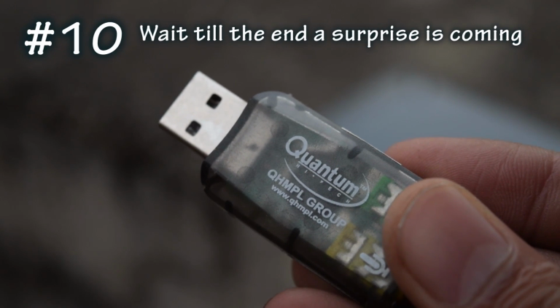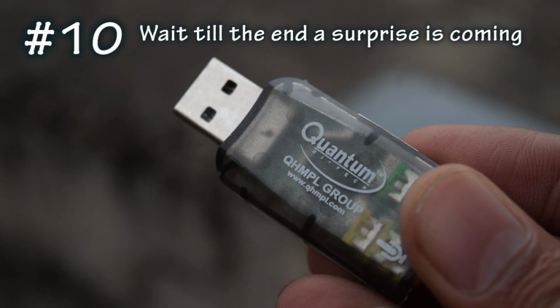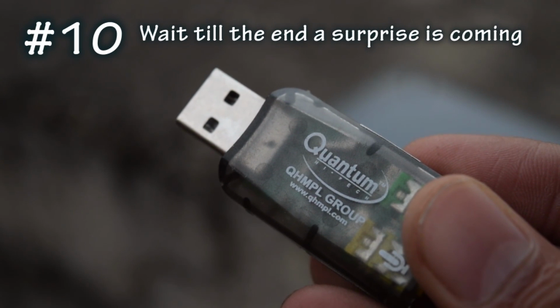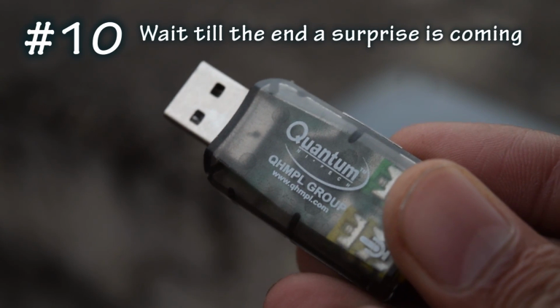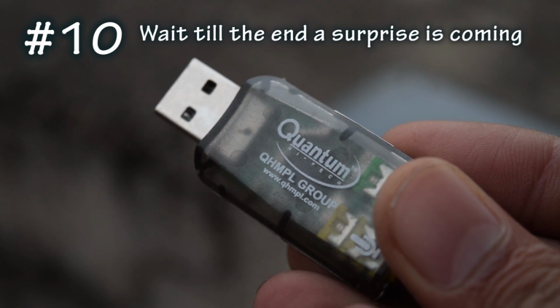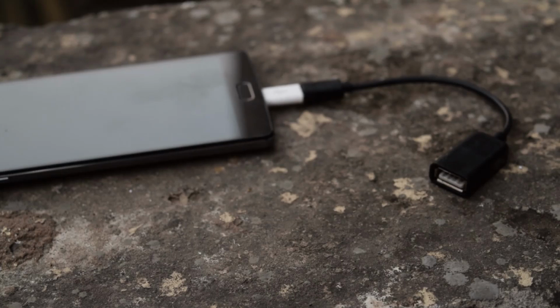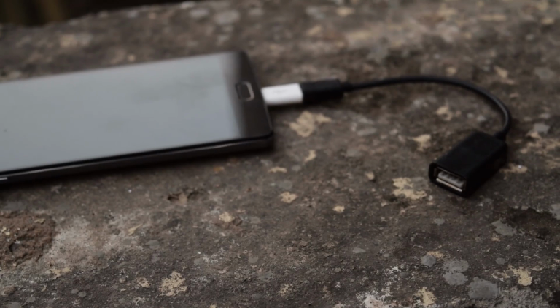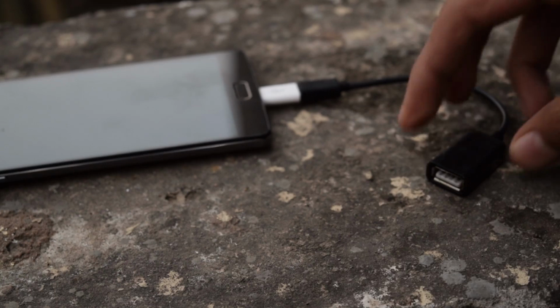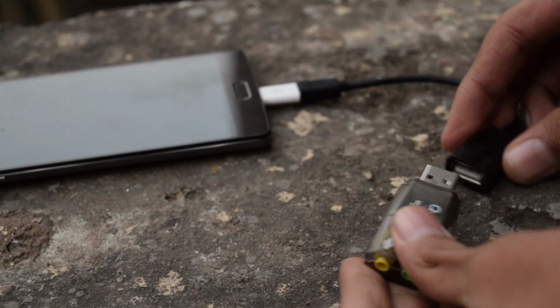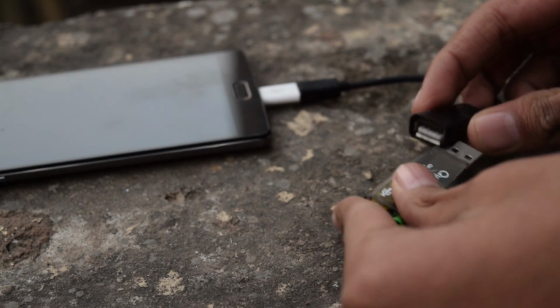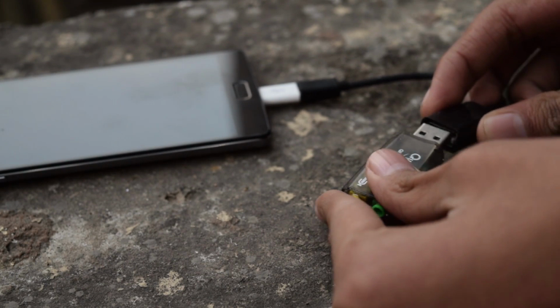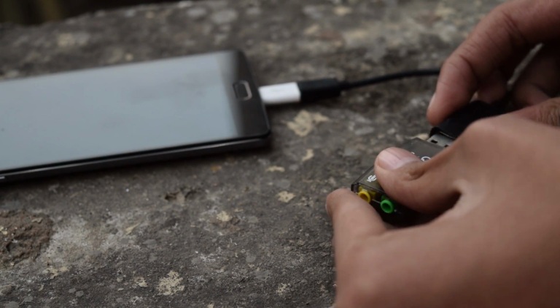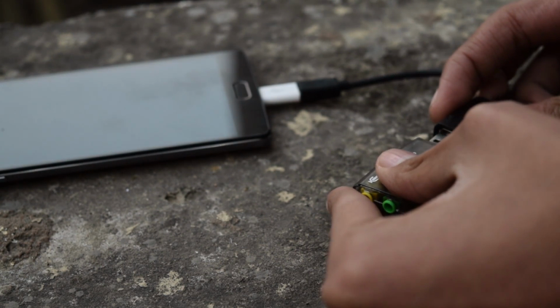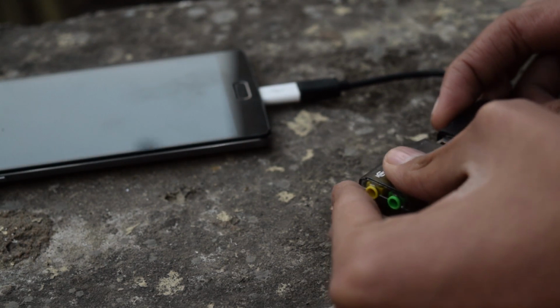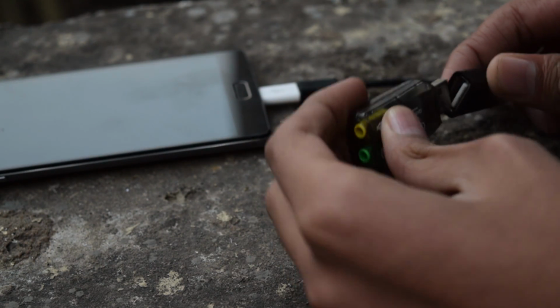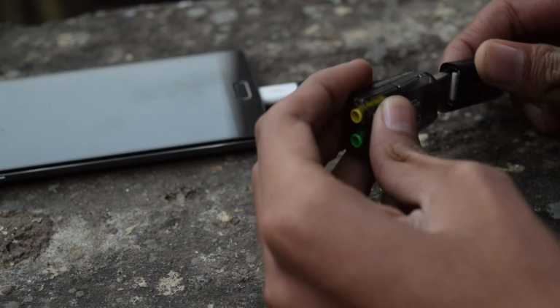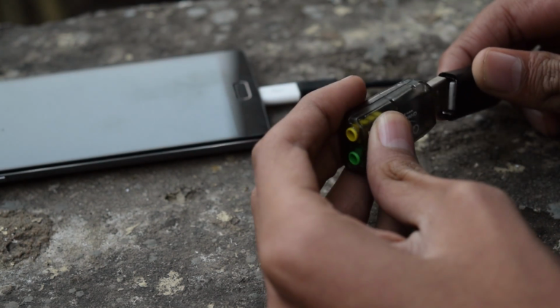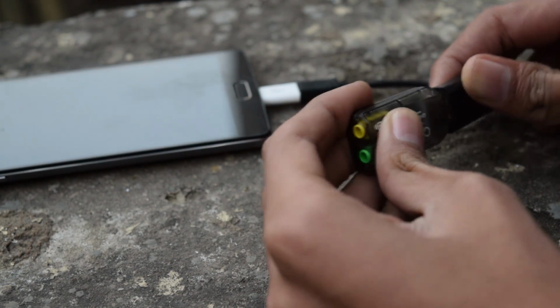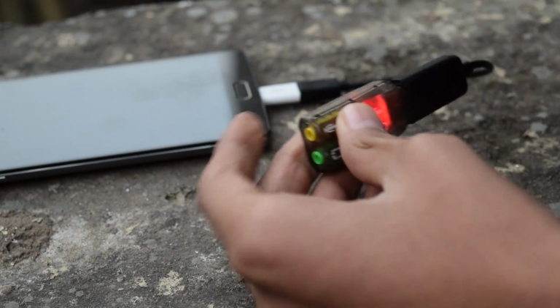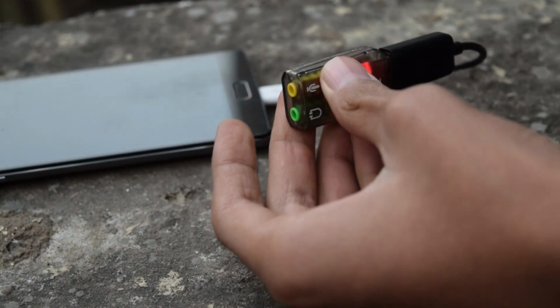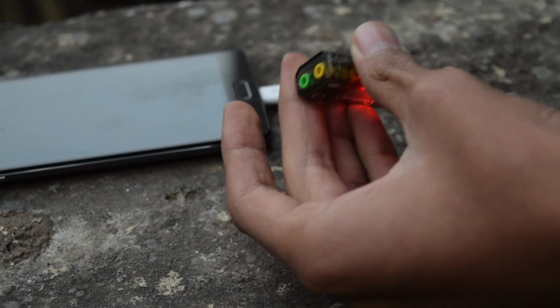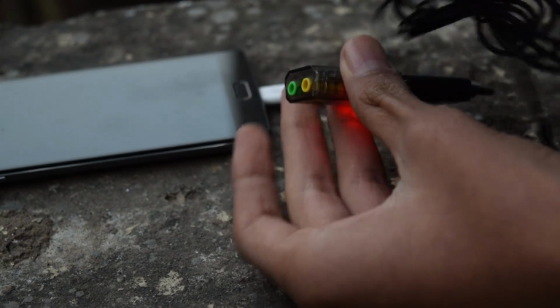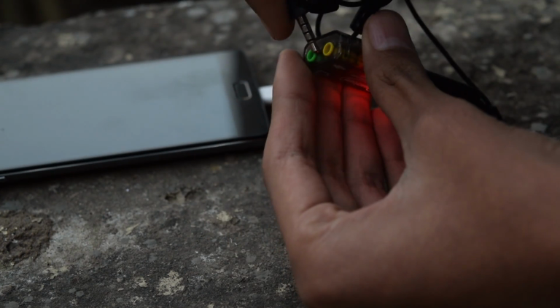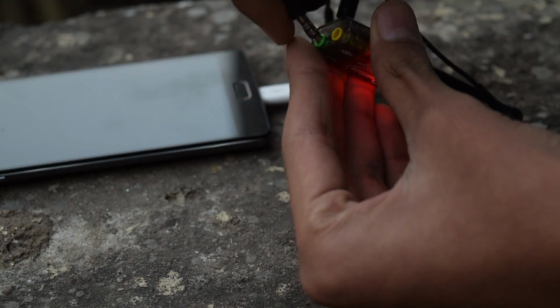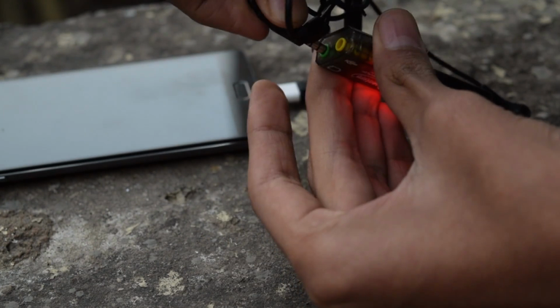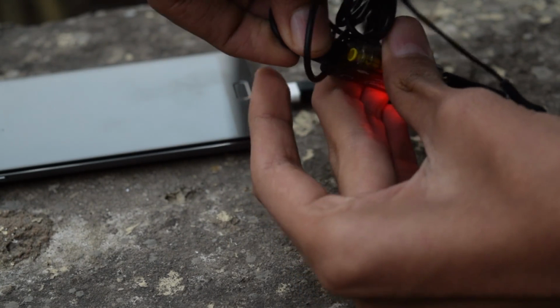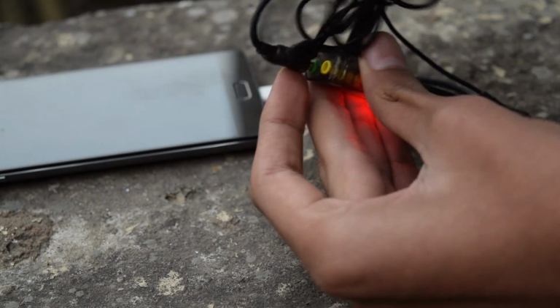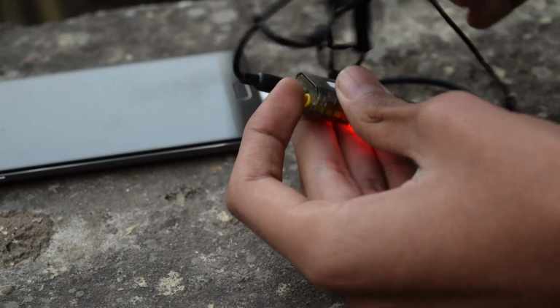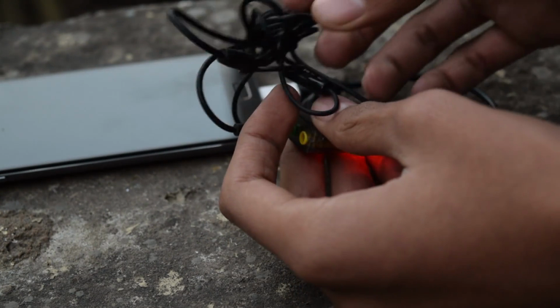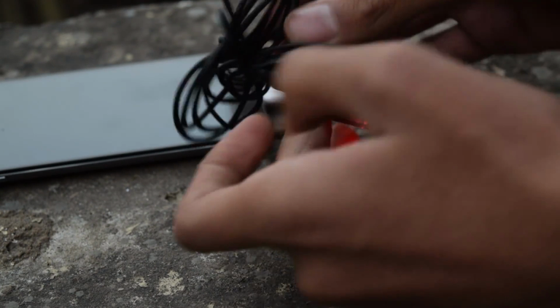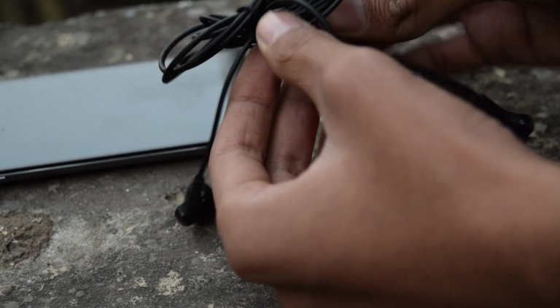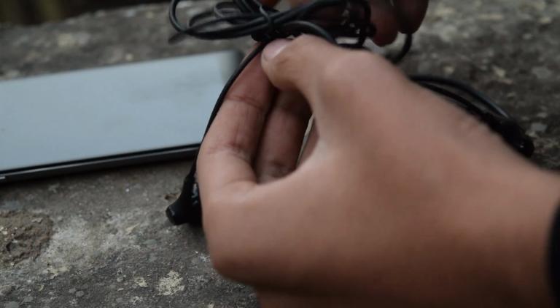The next one is a USB sound card. You can buy this for around 100 to 150 rupees — links will be in the description. So if your 3.5mm jack is not working, you can plug this USB sound card into the OTG cable and listen to music.